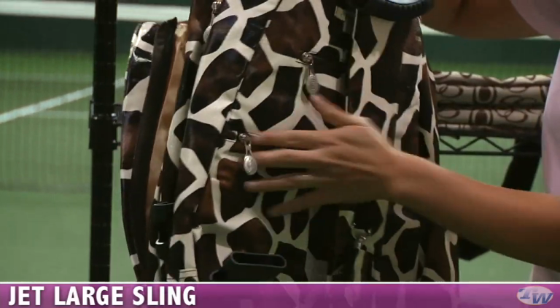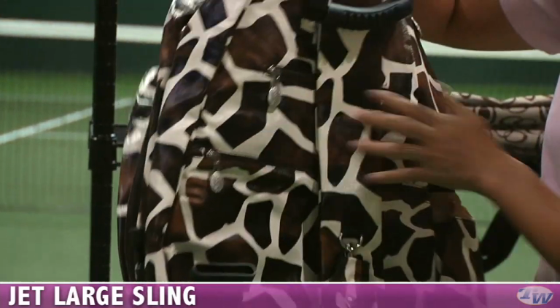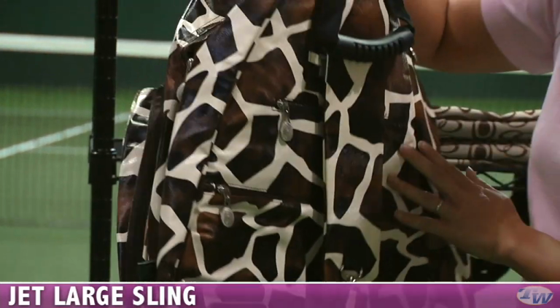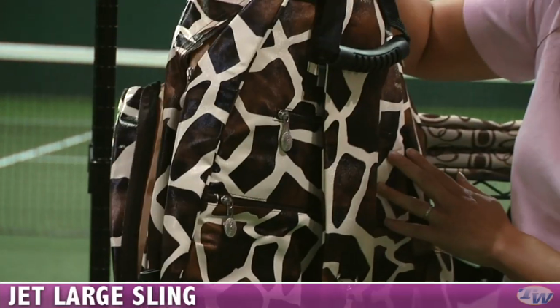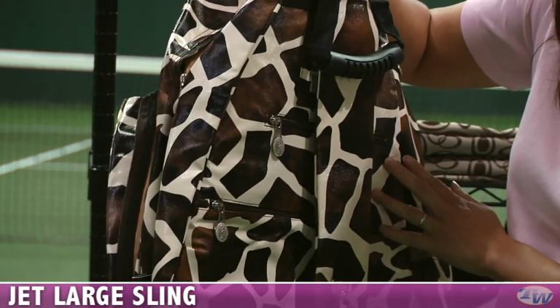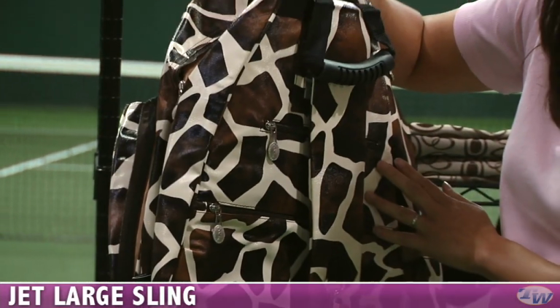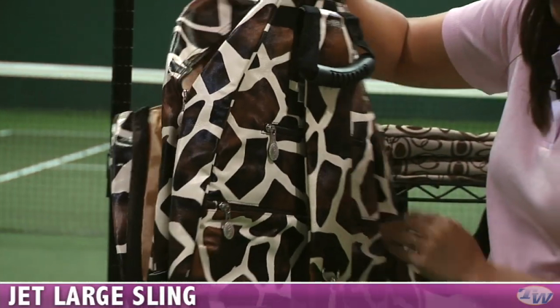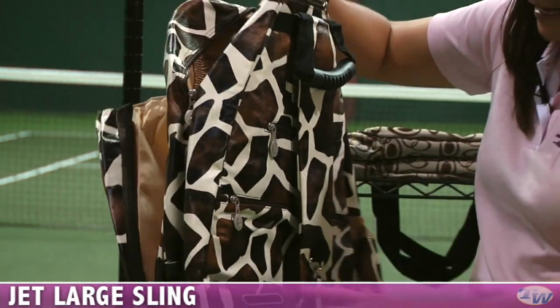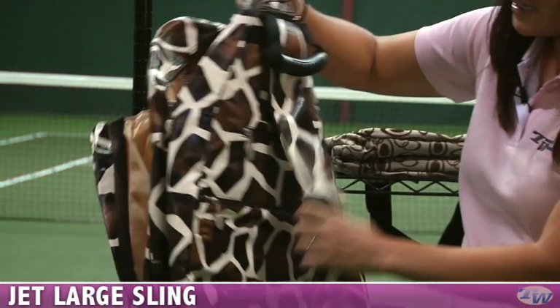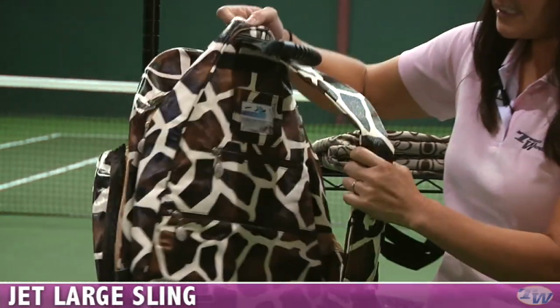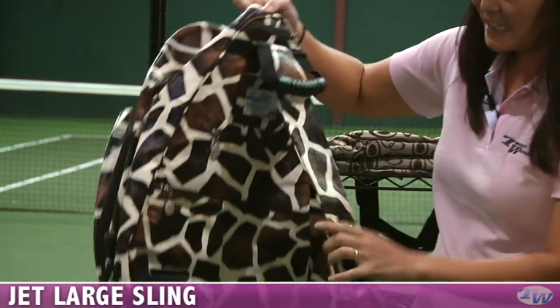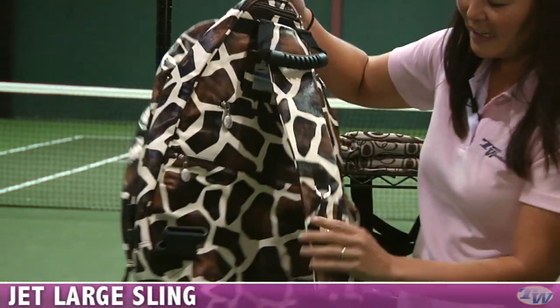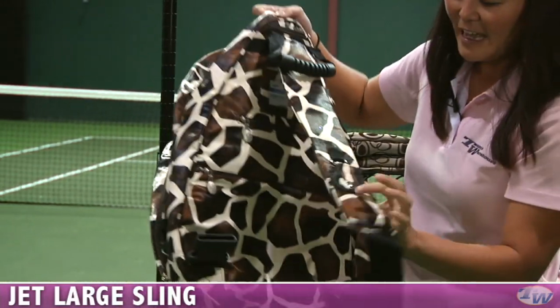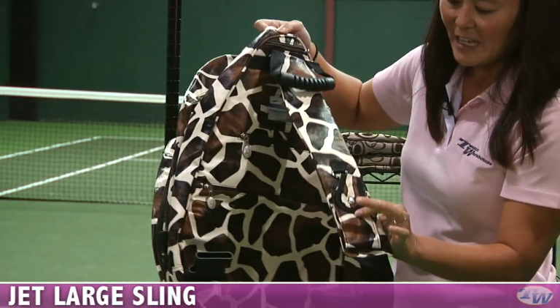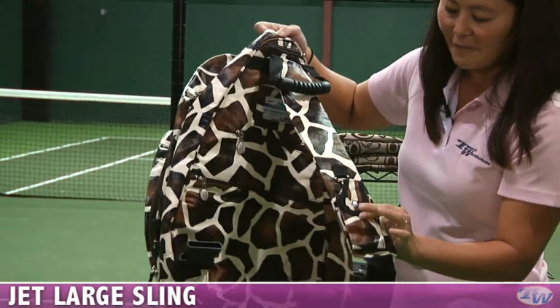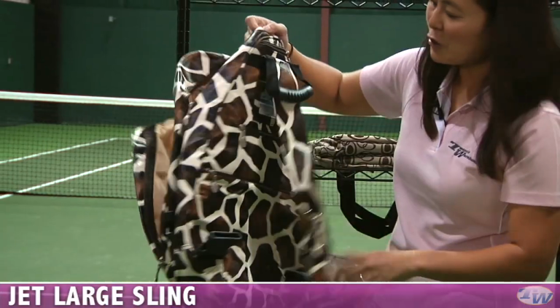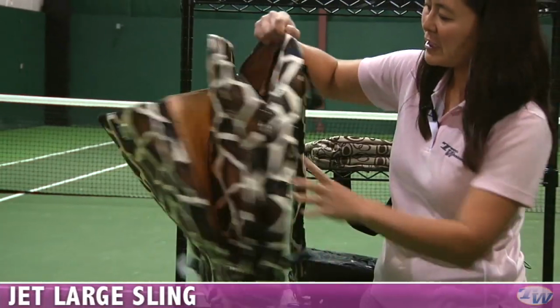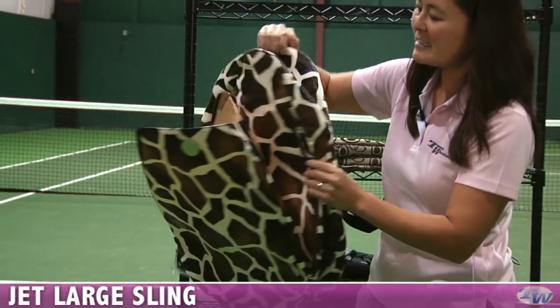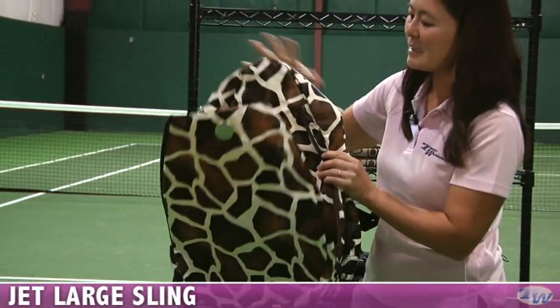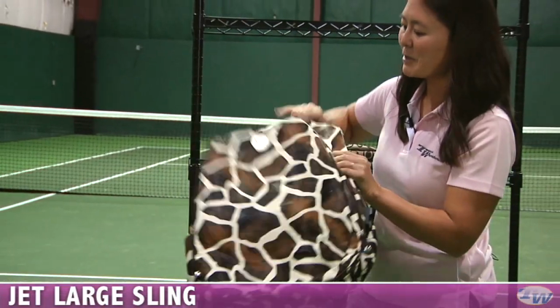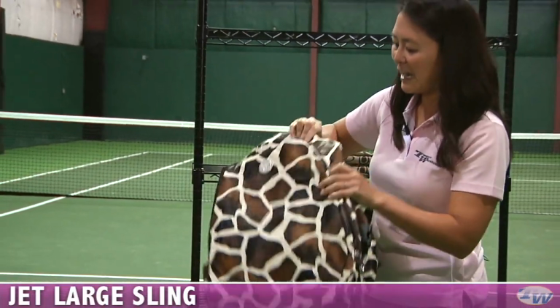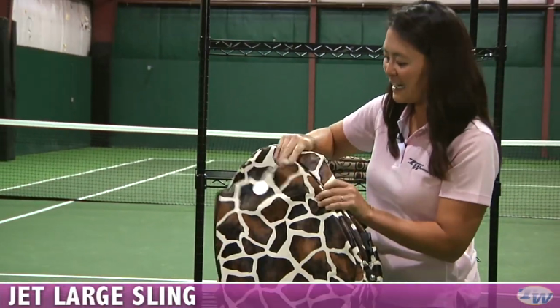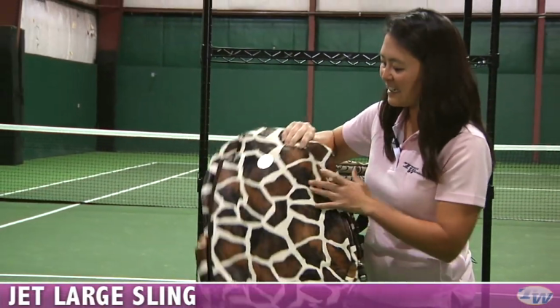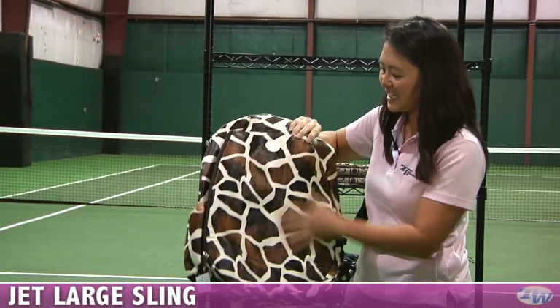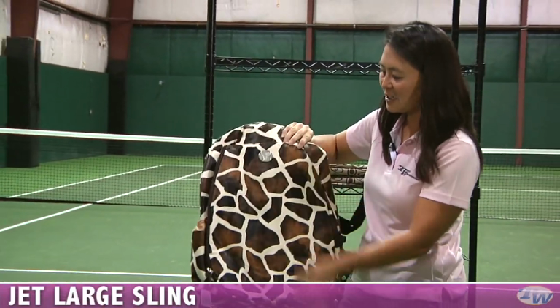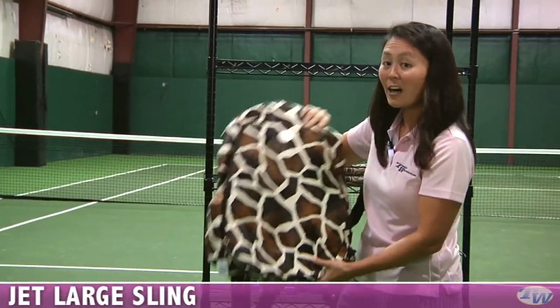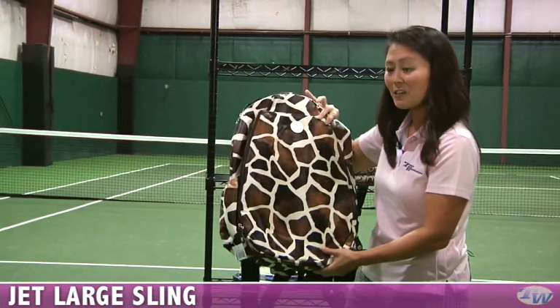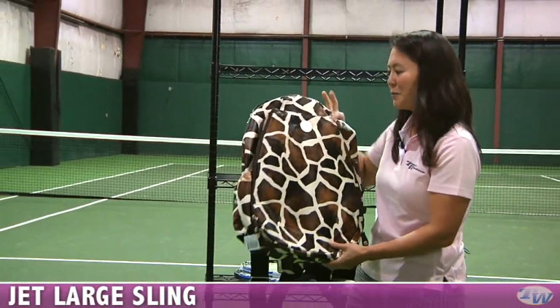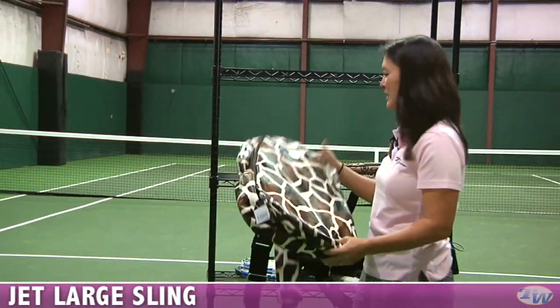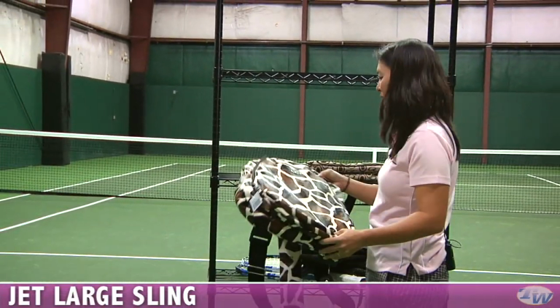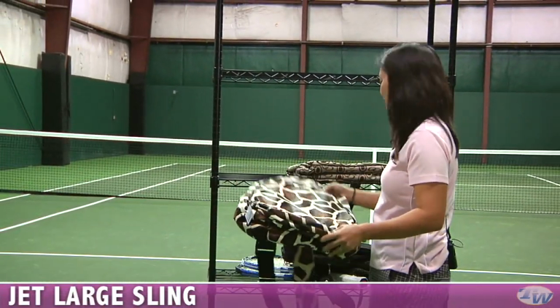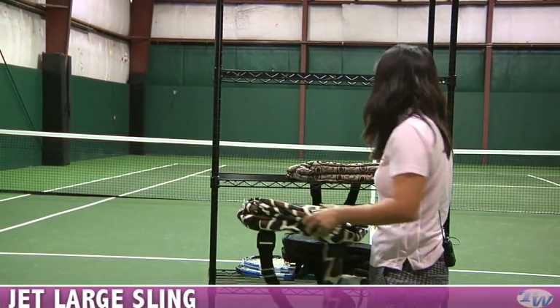There's lots of extra storage on the back in sling style, and a cell phone holder. This is the Mama Giraffe design — it has a nice texture and is also available in several other designs.